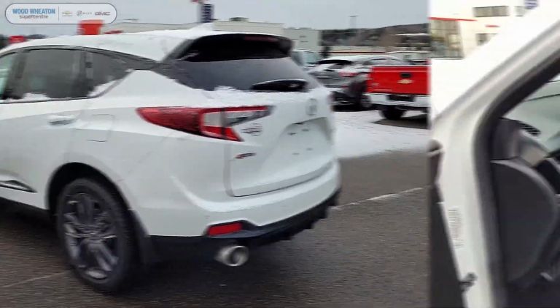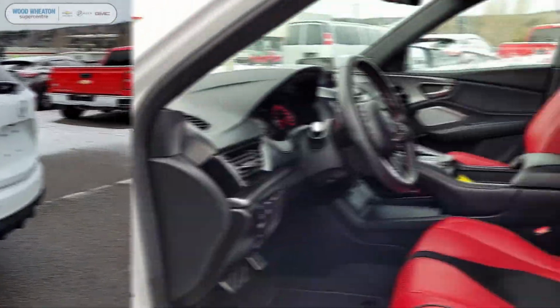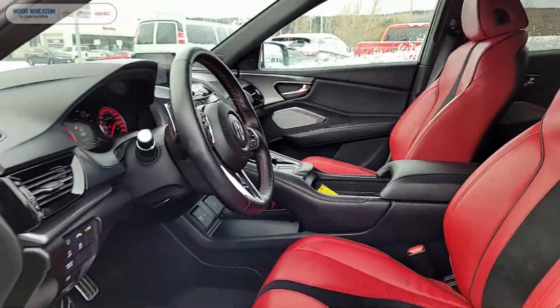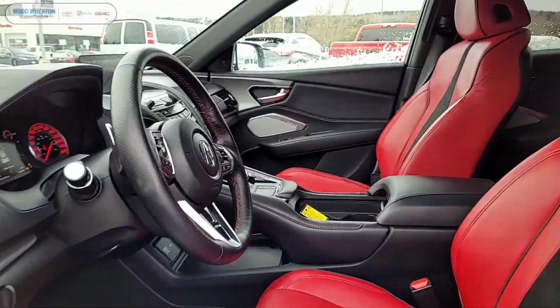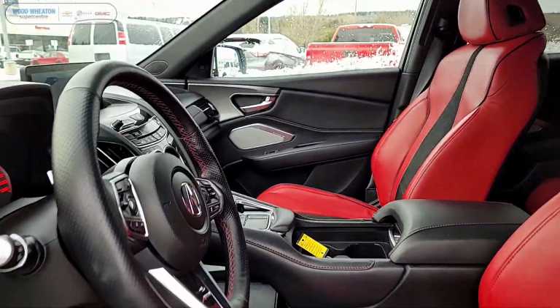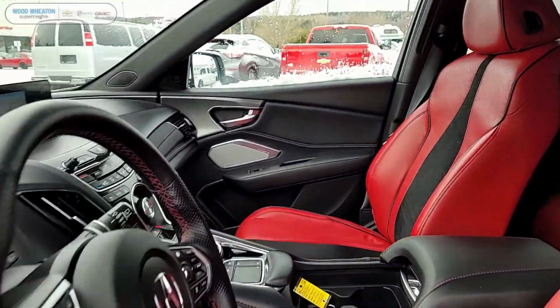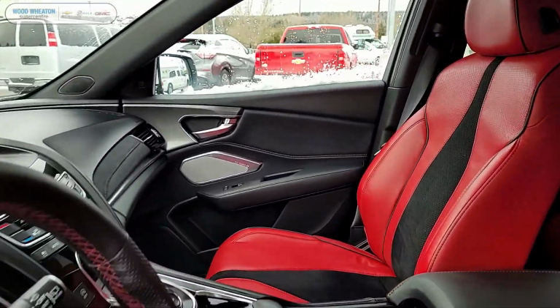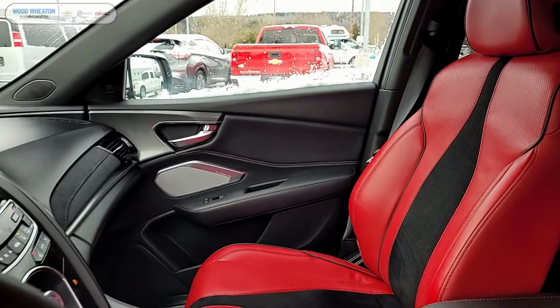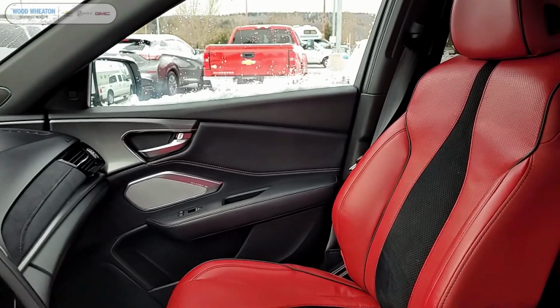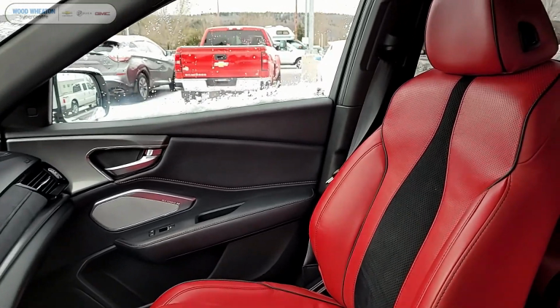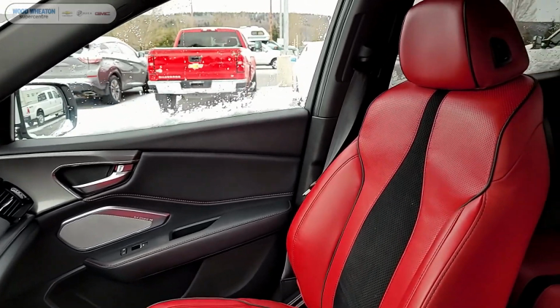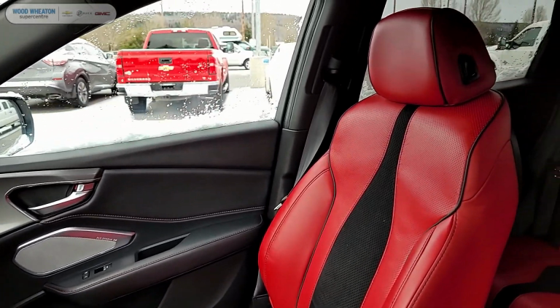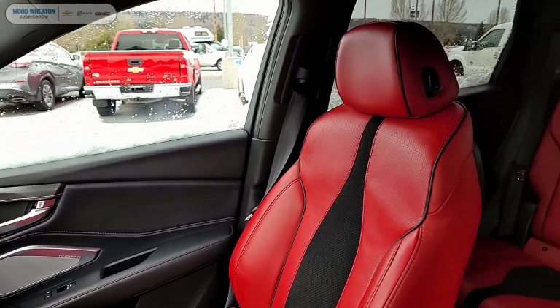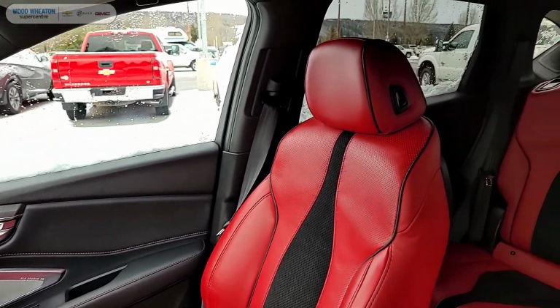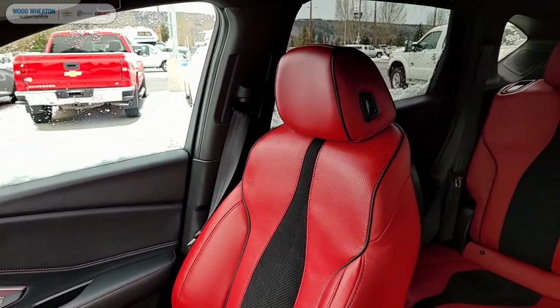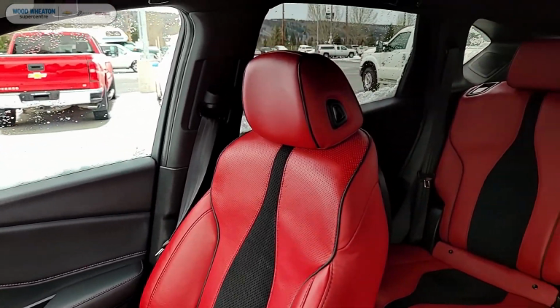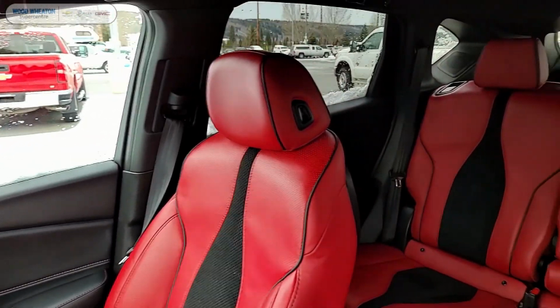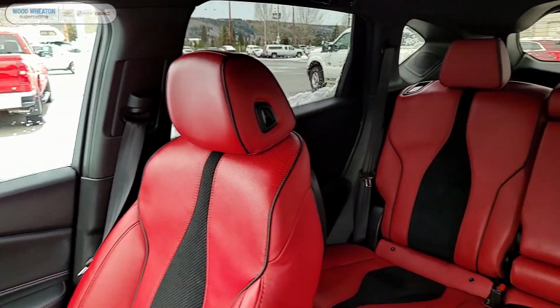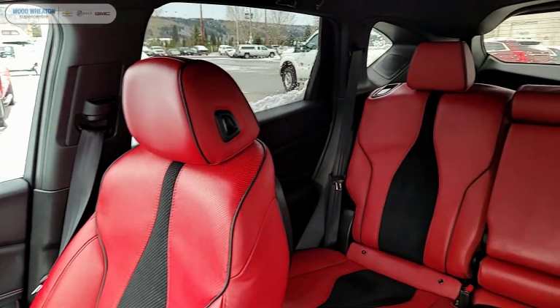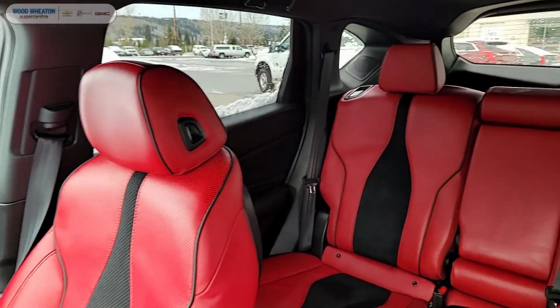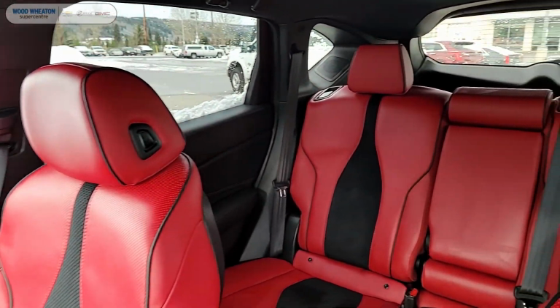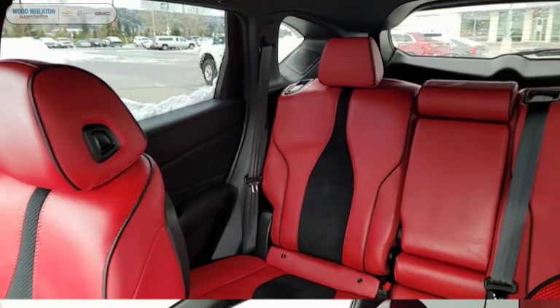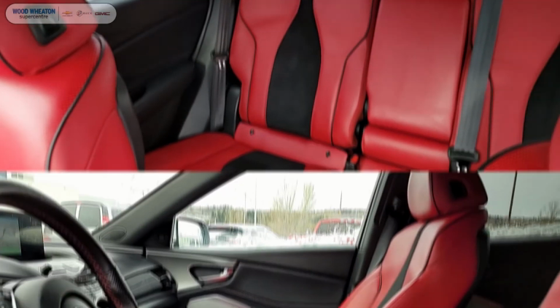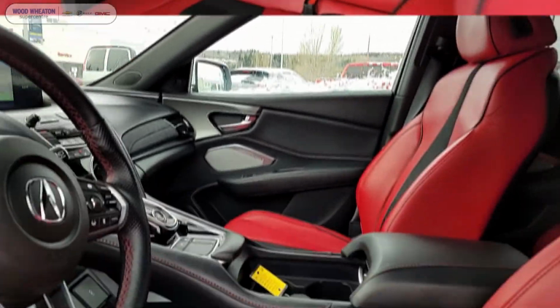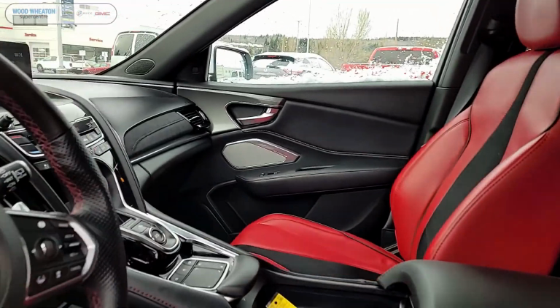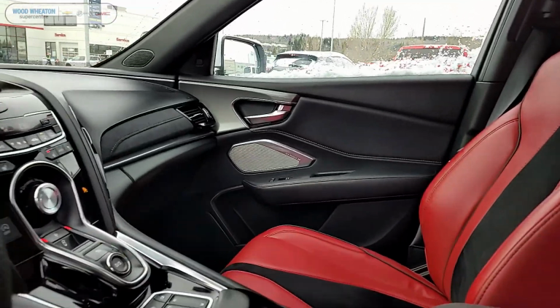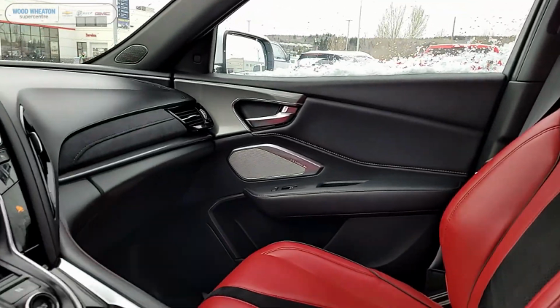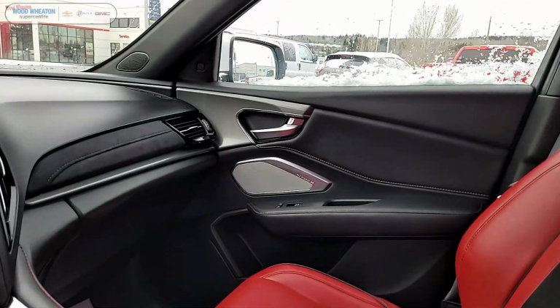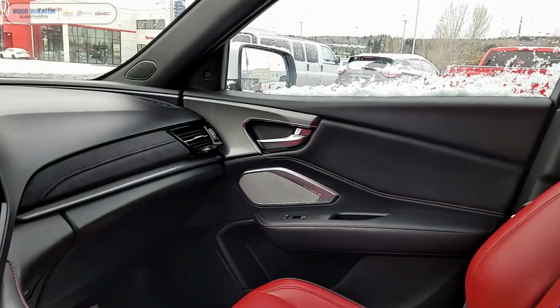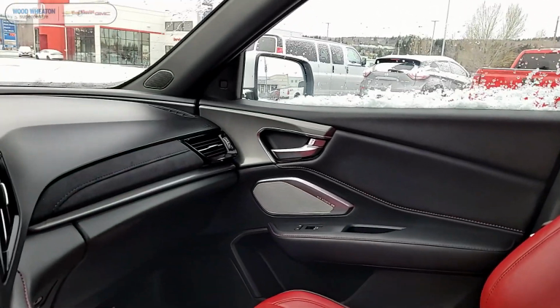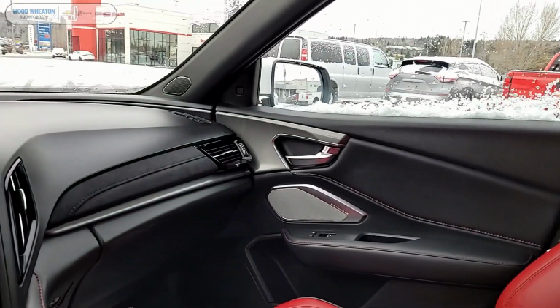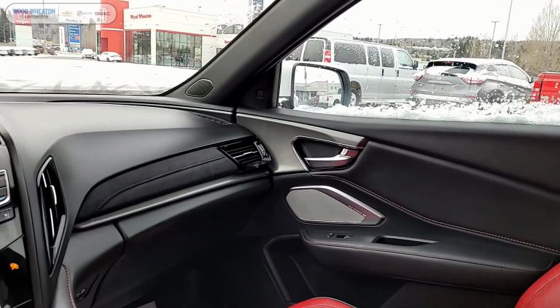This A-Spec comes absolutely loaded with features, including navigation, lane departure, full leather upholstery, automatic temperature control, power moonroof, premium audio system, and remote start.